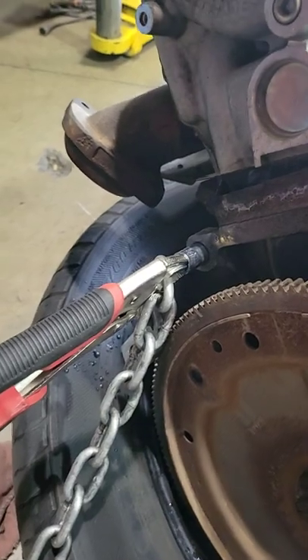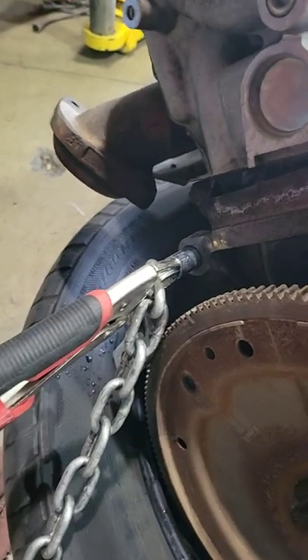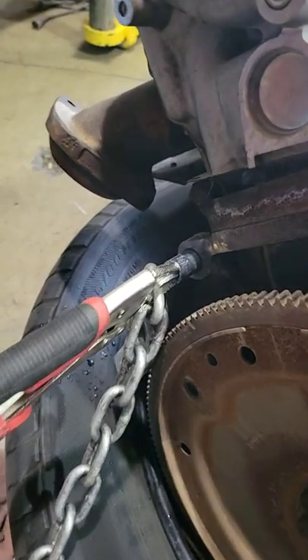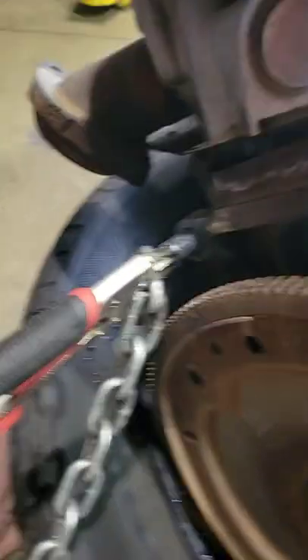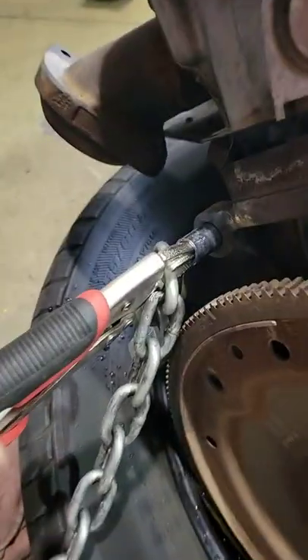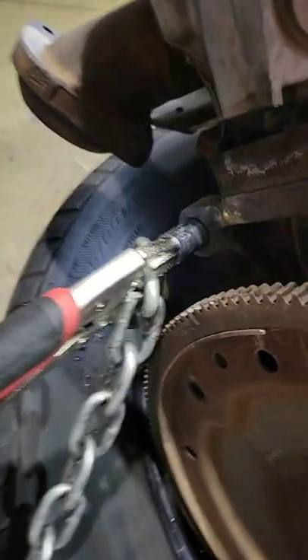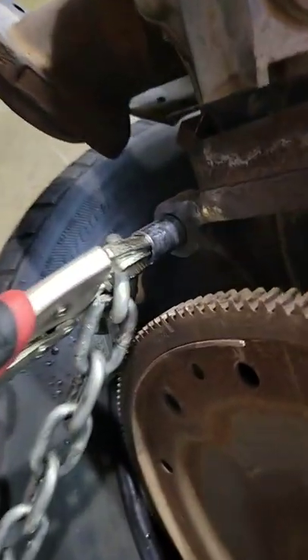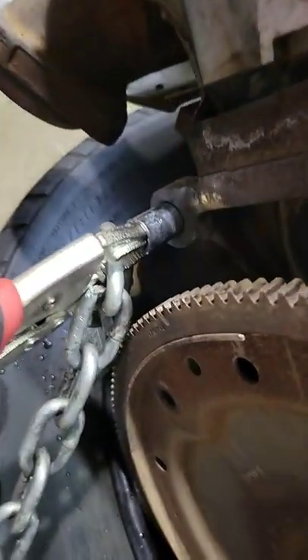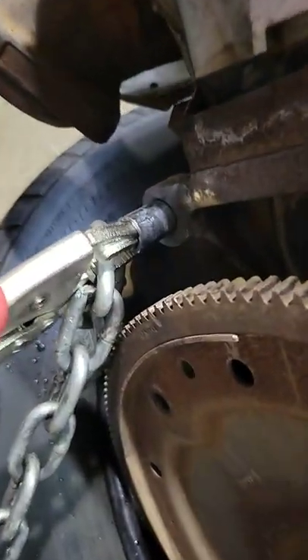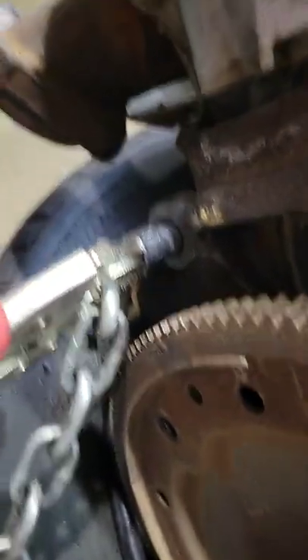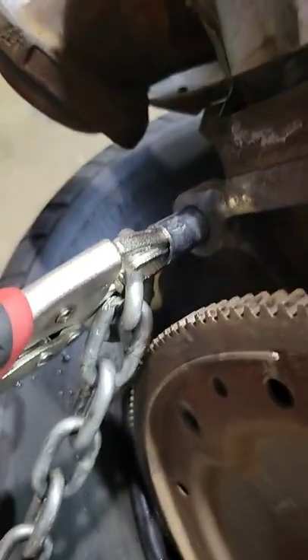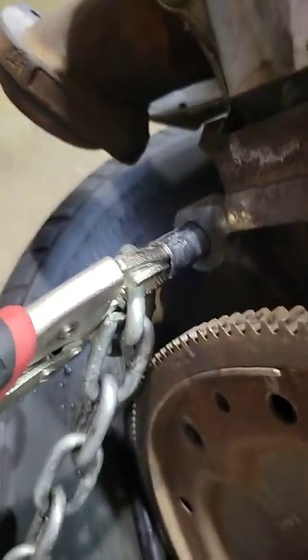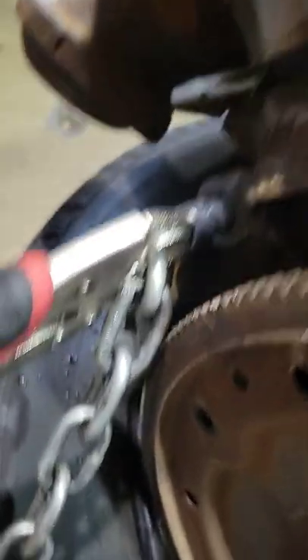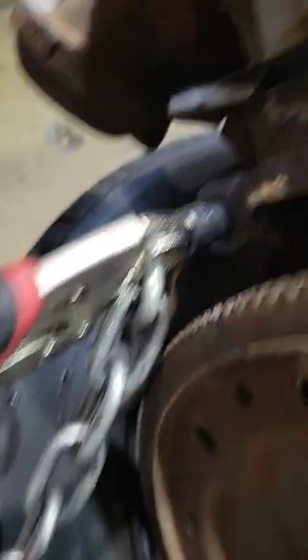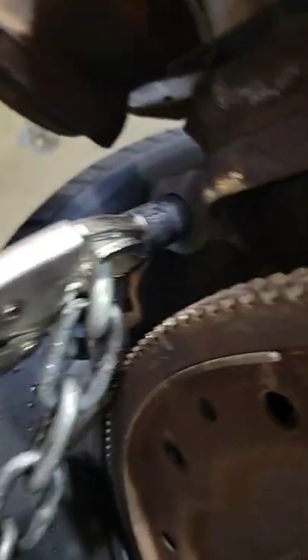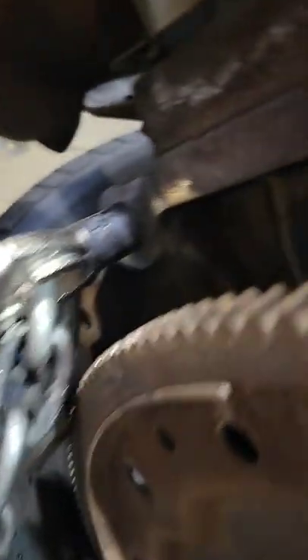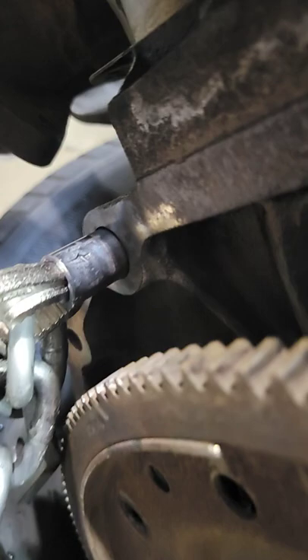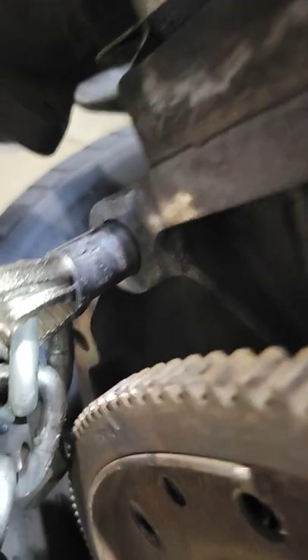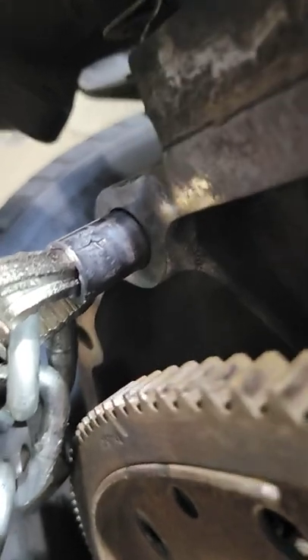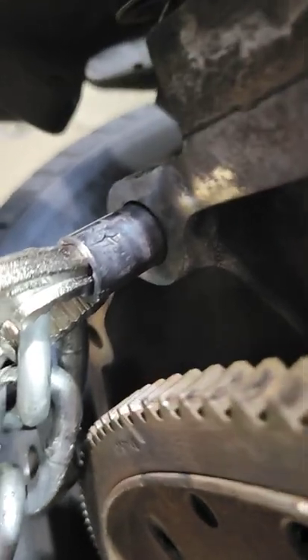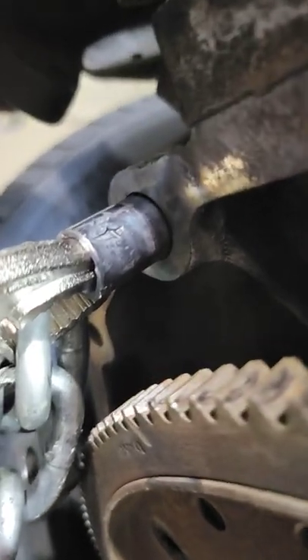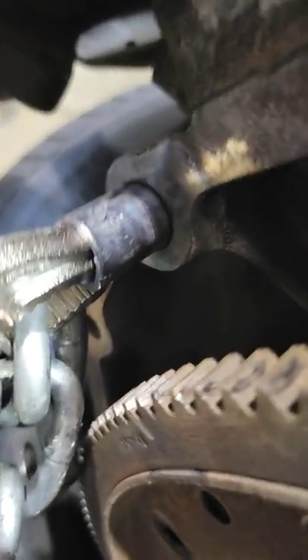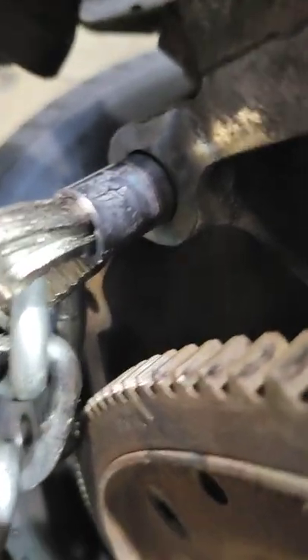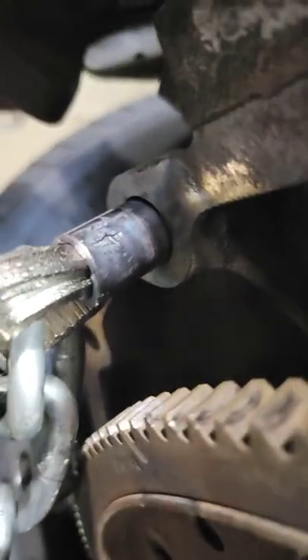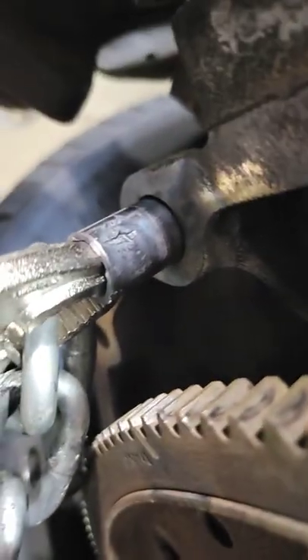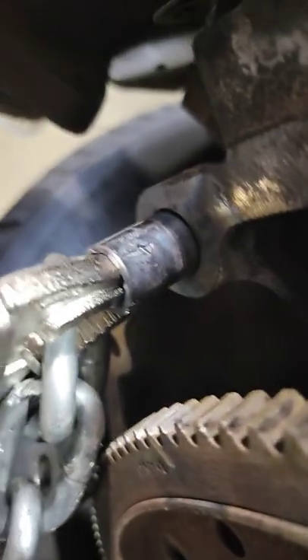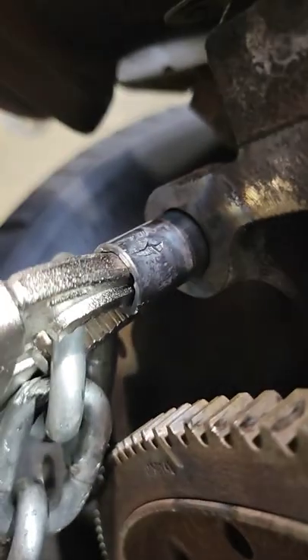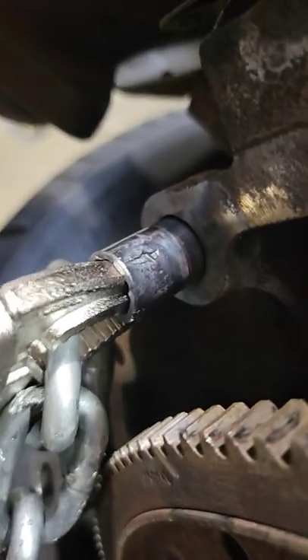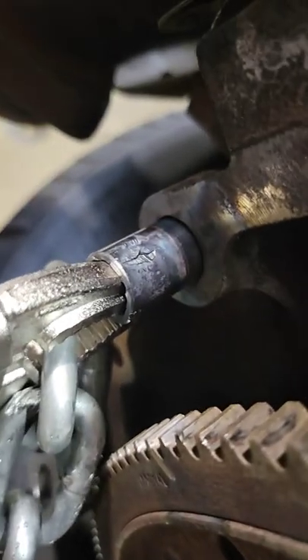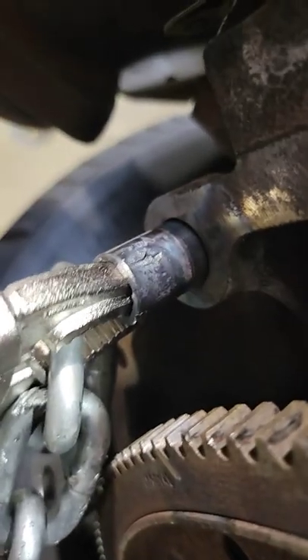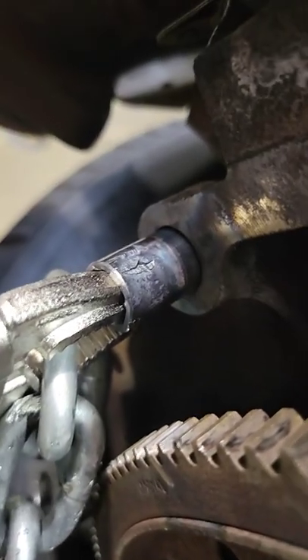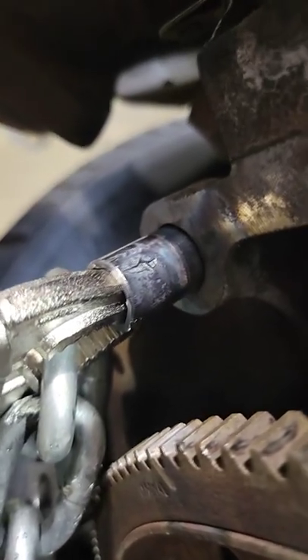Alright, so if you got something and you need a slide hammer and you don't have an adapter — like this plug, this engine dowel right here — we couldn't get it out.